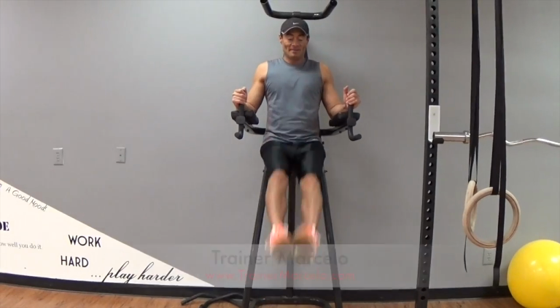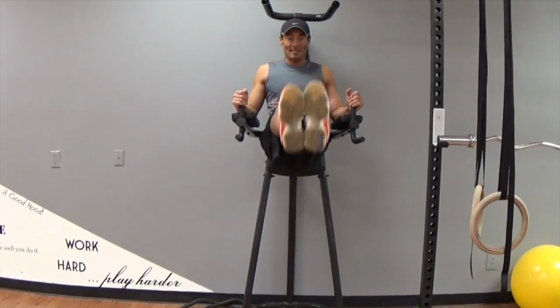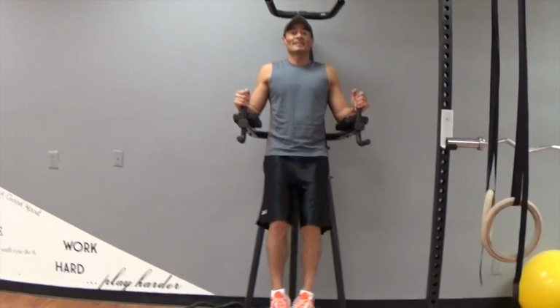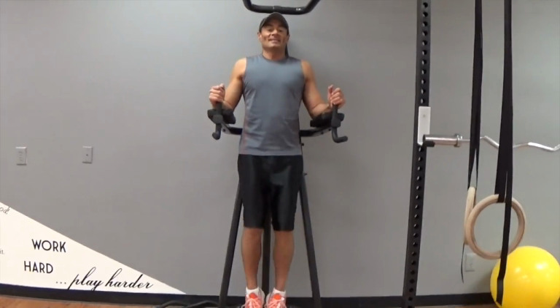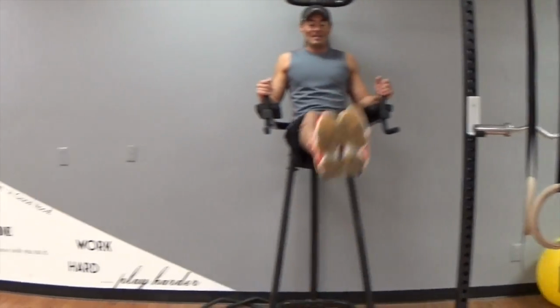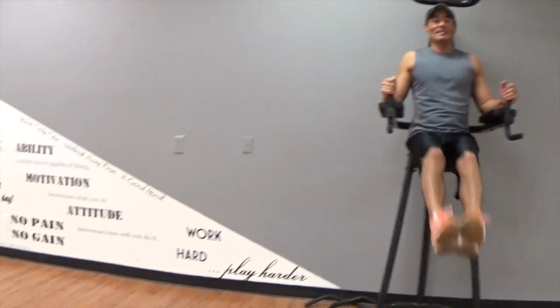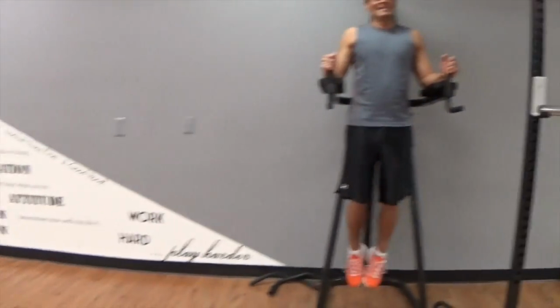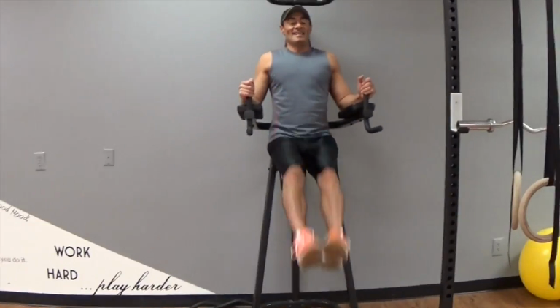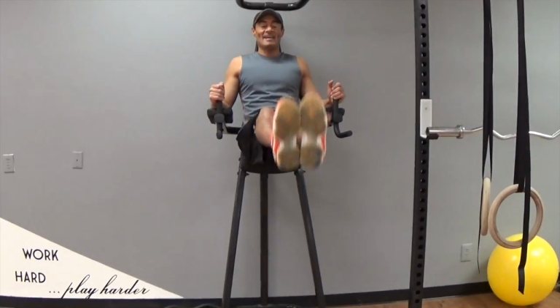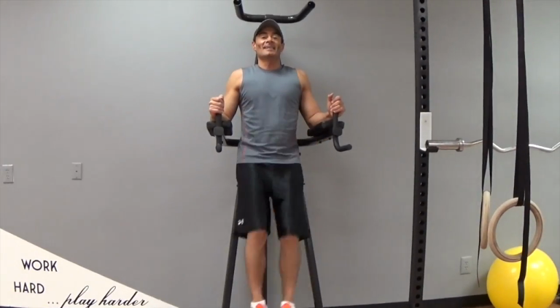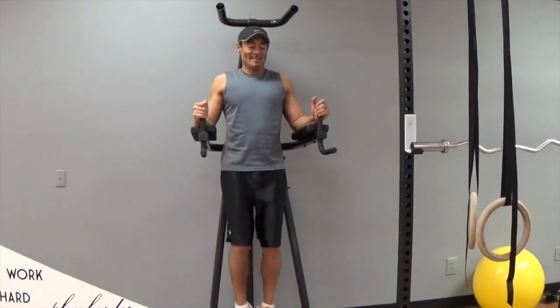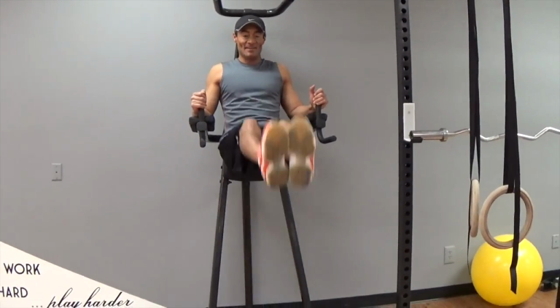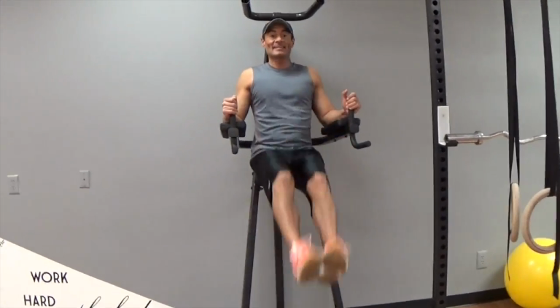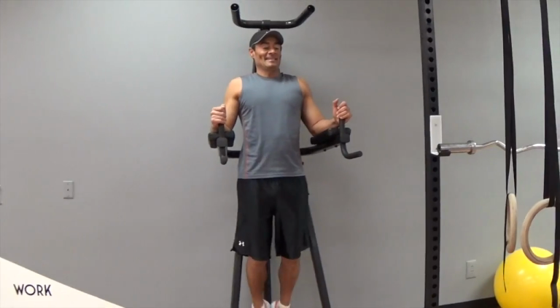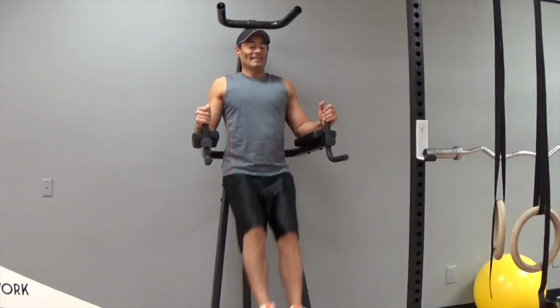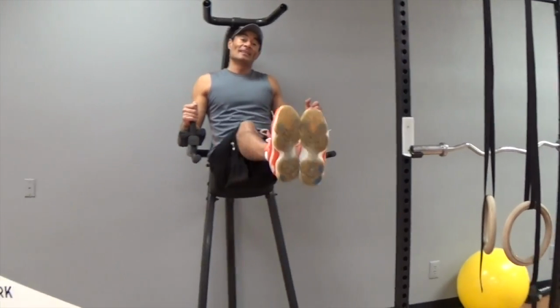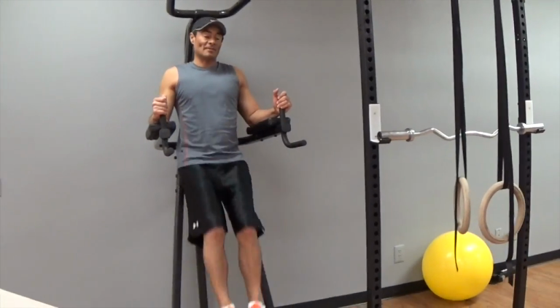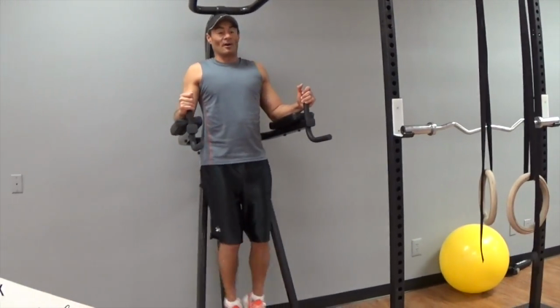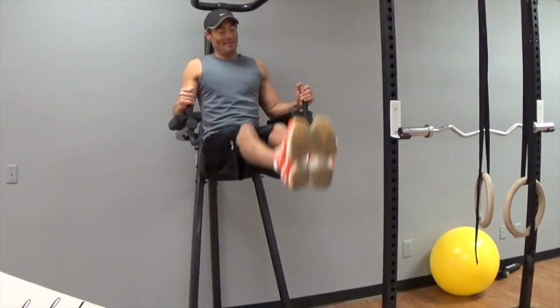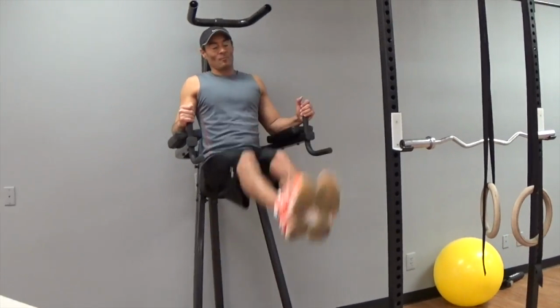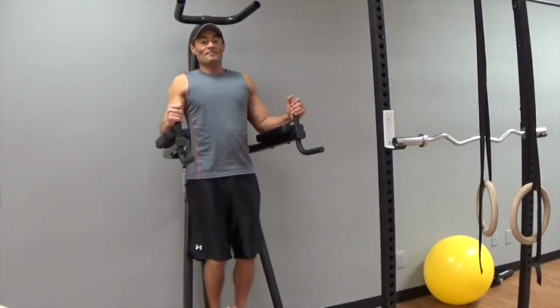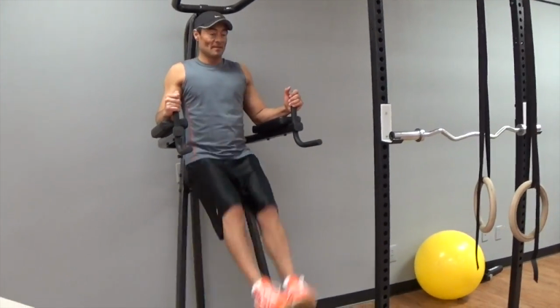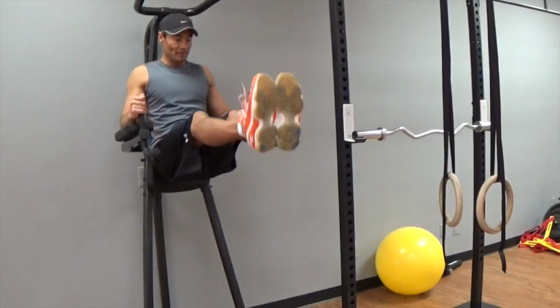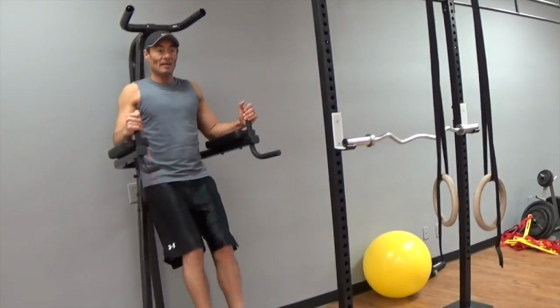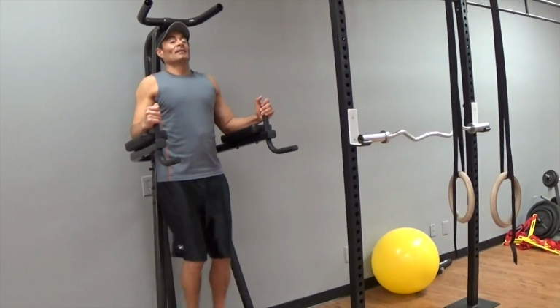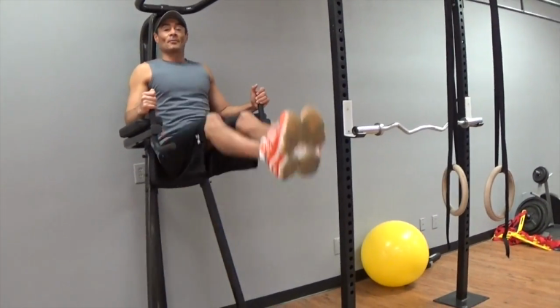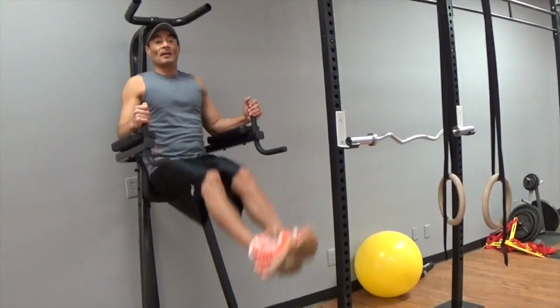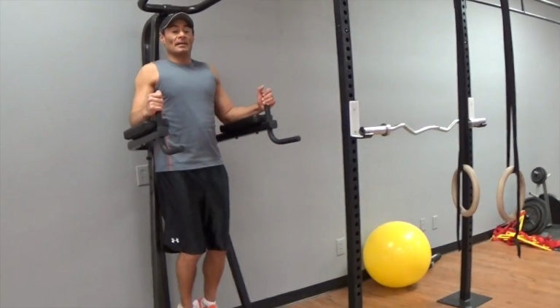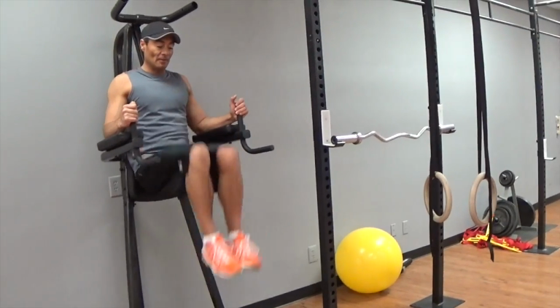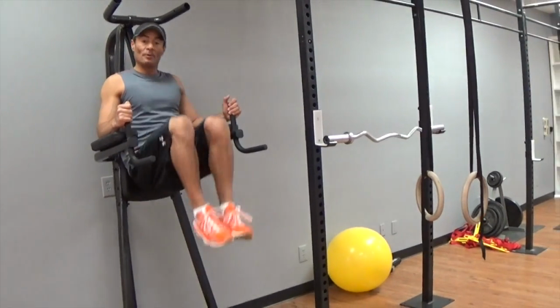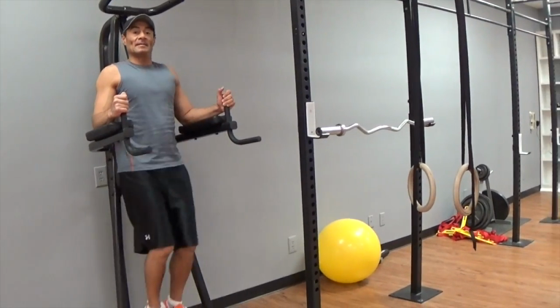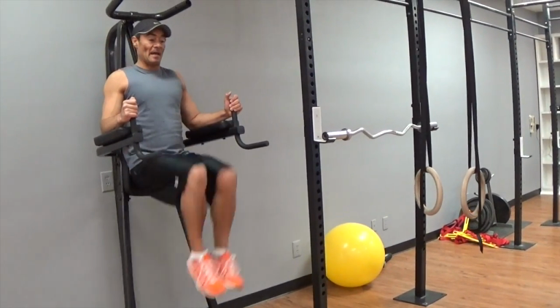5, 6, 7, 8, 9, 10. Let's go for 10 more. 1, 2, 3. If you are a beginner, you can do it with your knees bent.